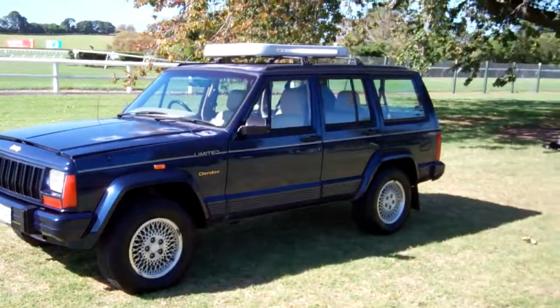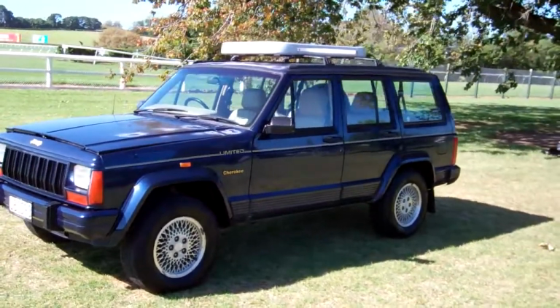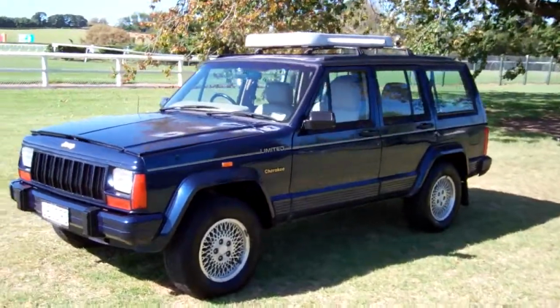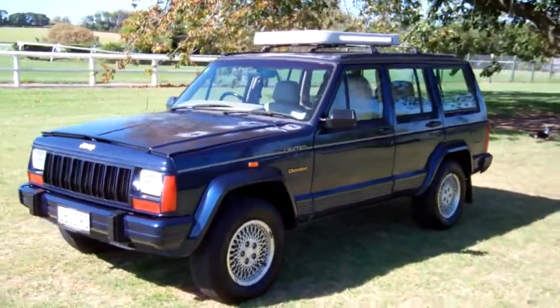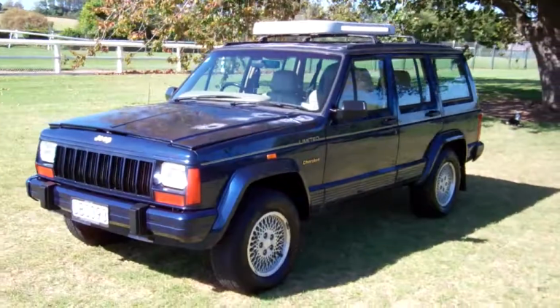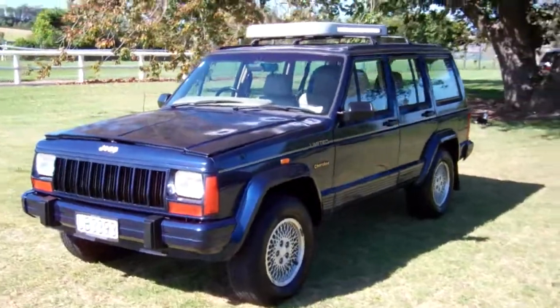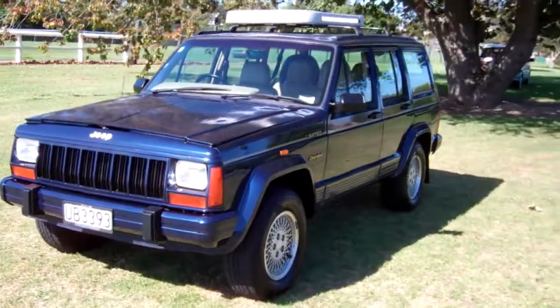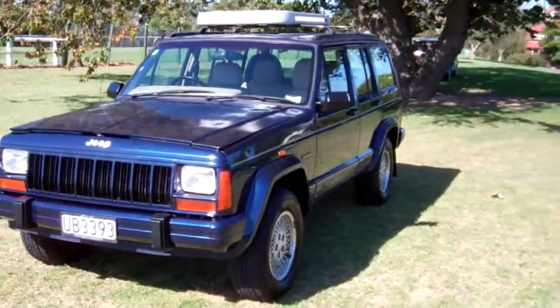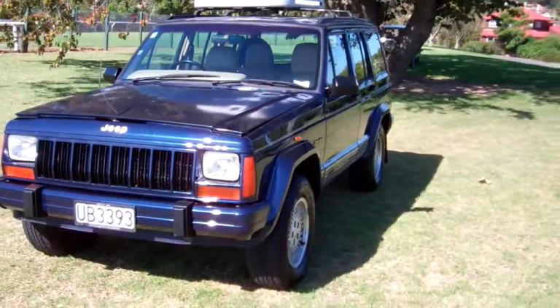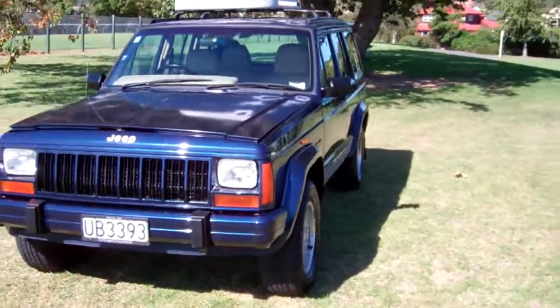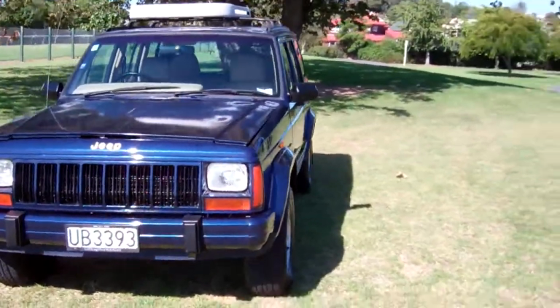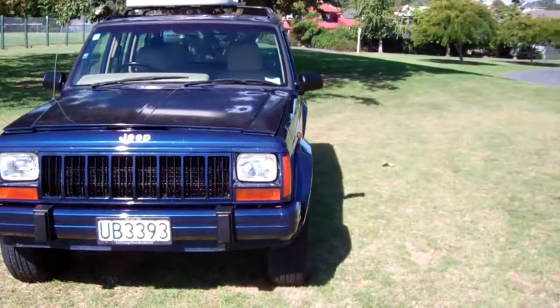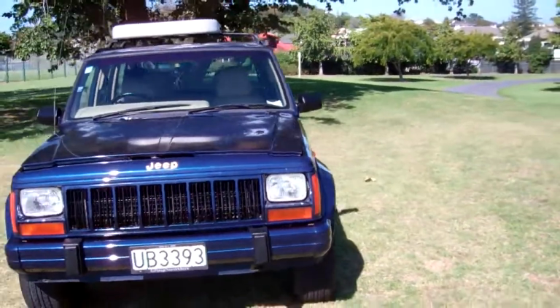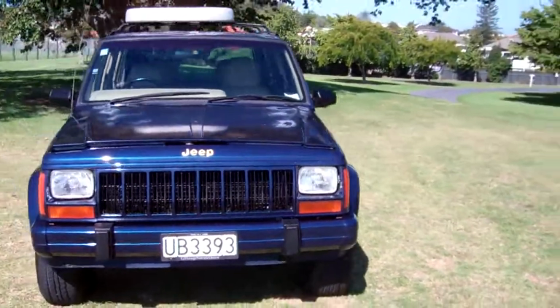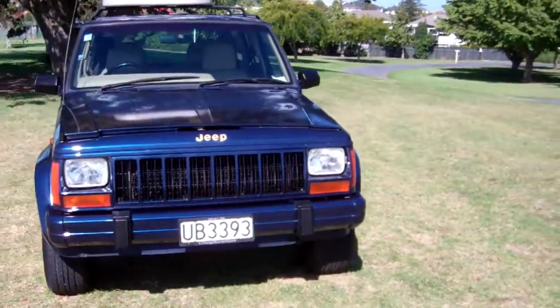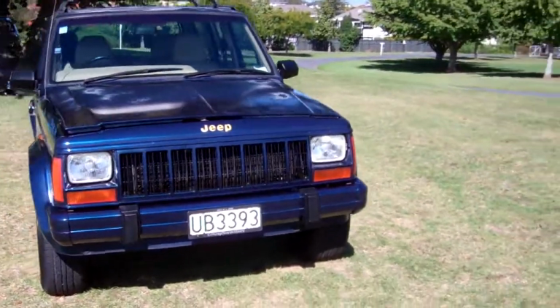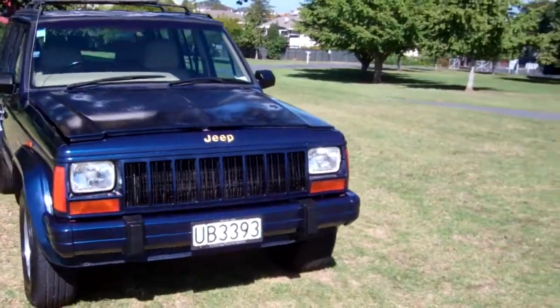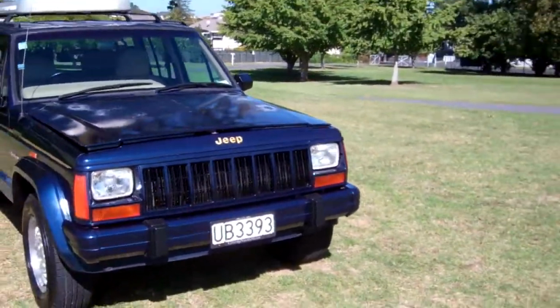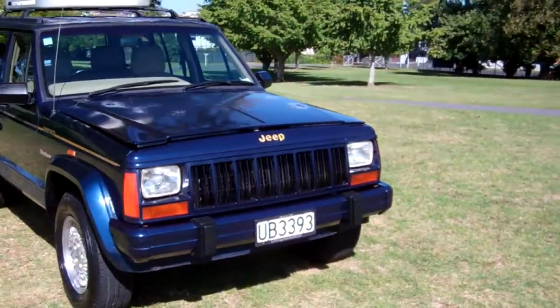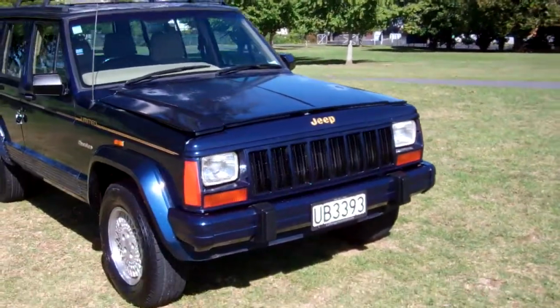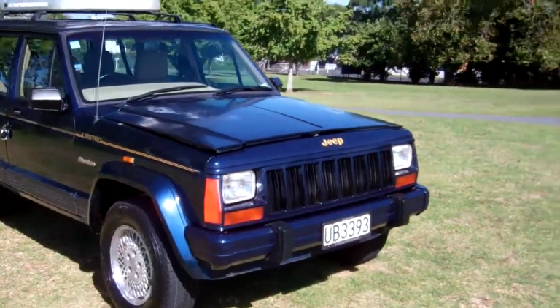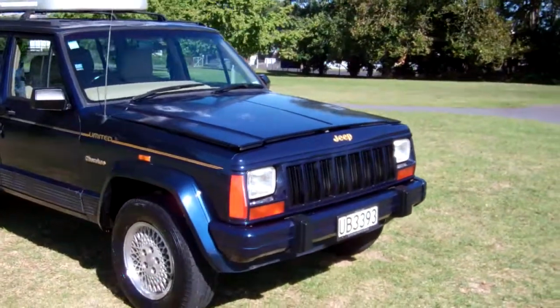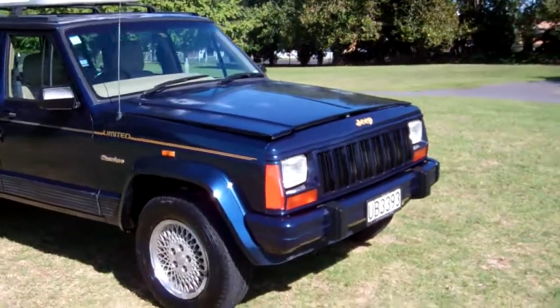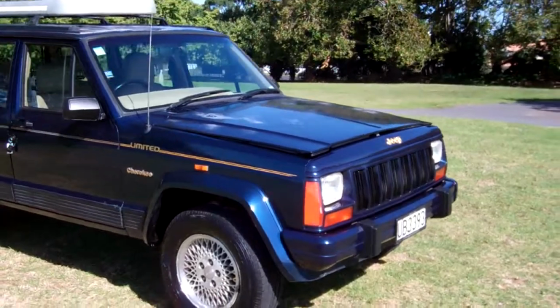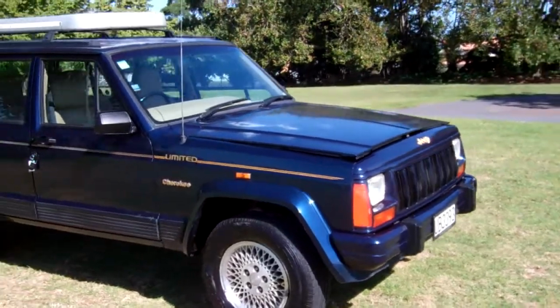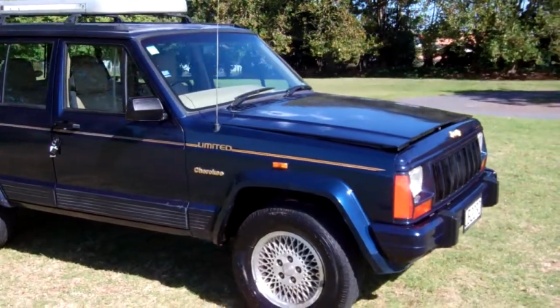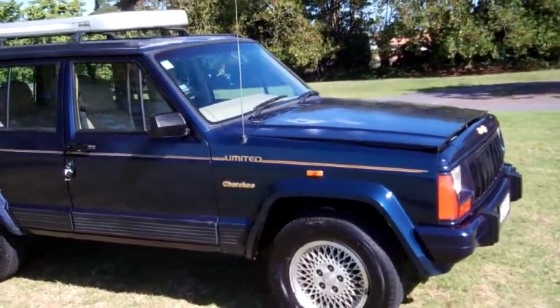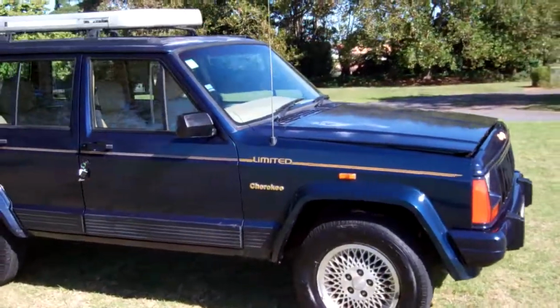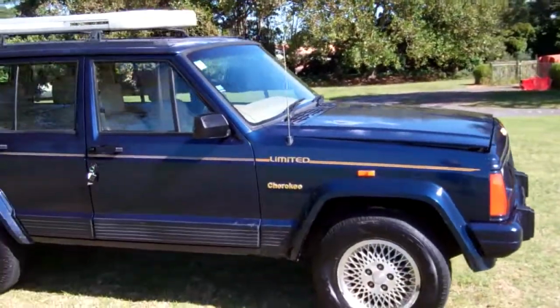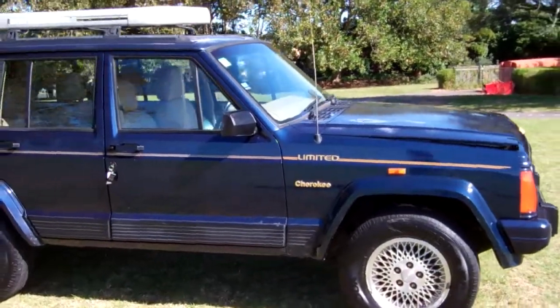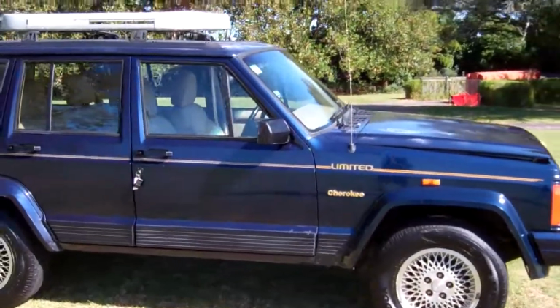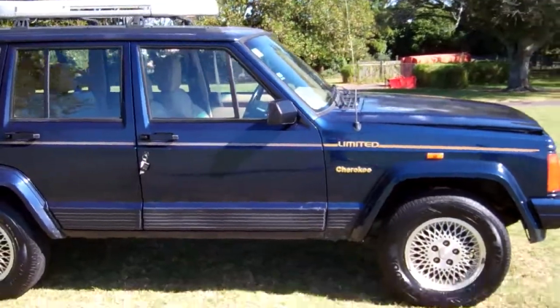Hi, Dan here from Cash4Cars. What you're looking at is our latest vehicle to go on the internet in an auction. This is a 1996 Jeep Cherokee Limited, New Zealand new model. Very popular 4x4s these.